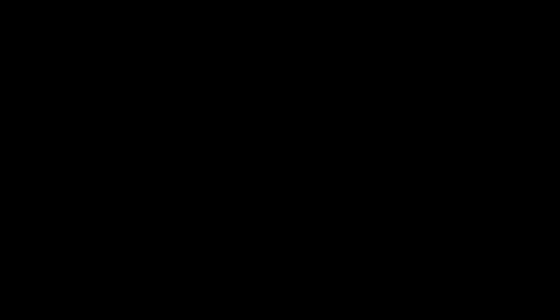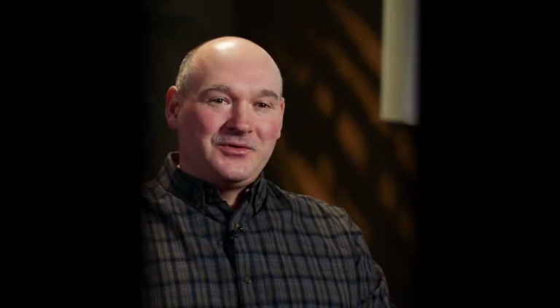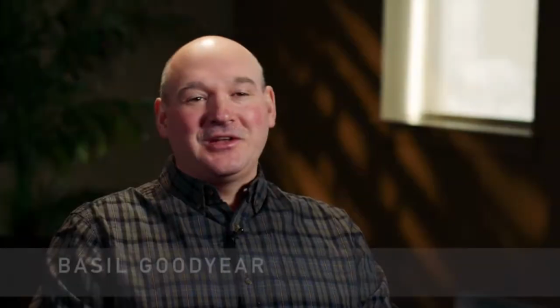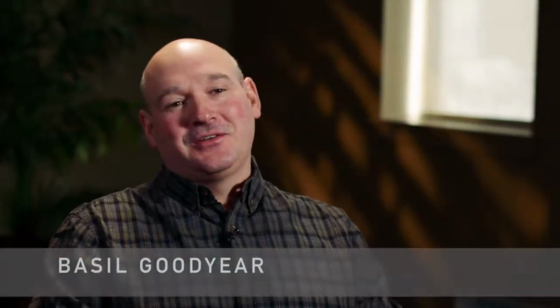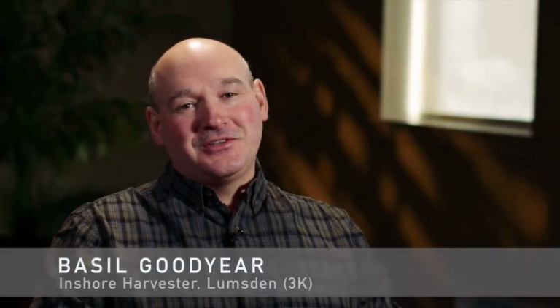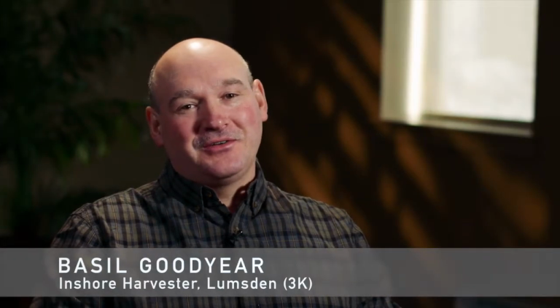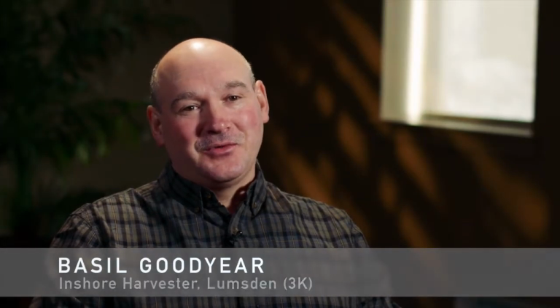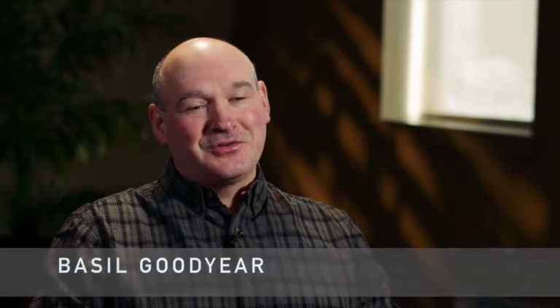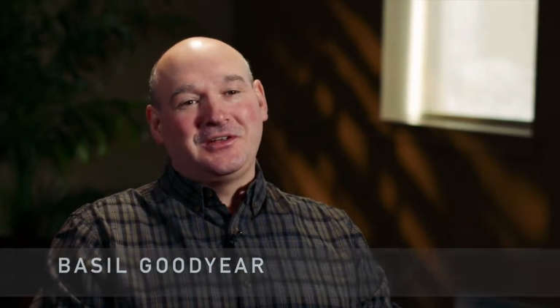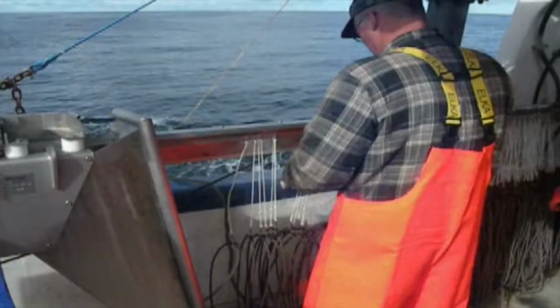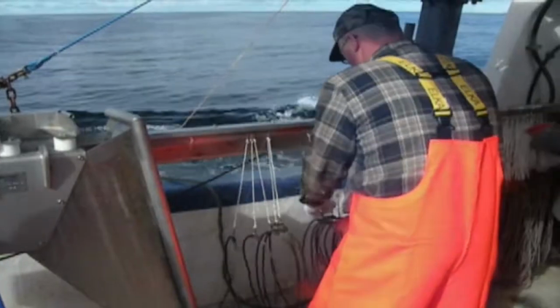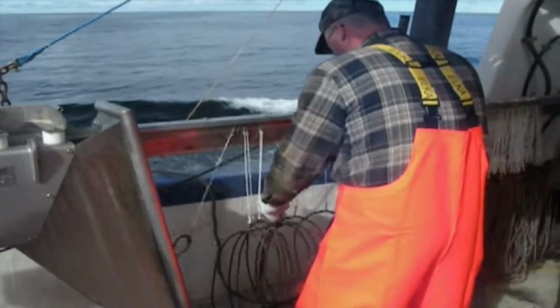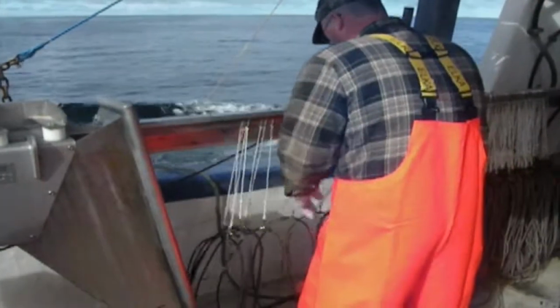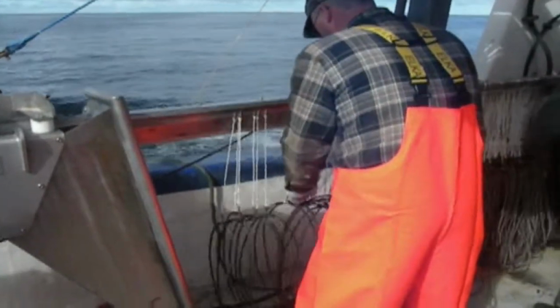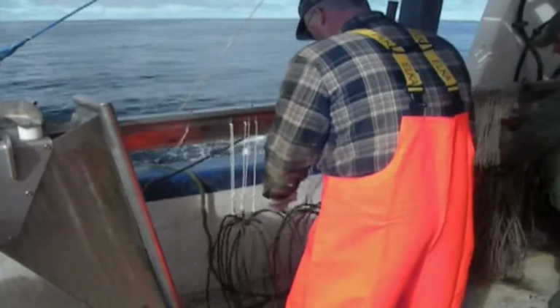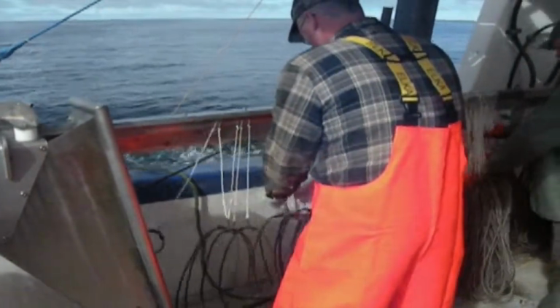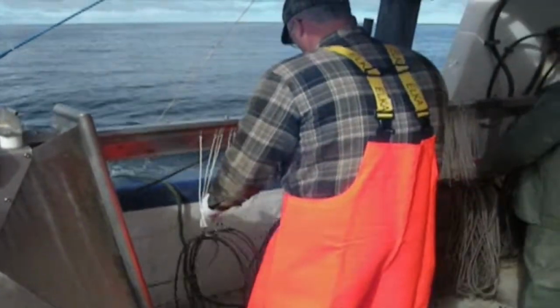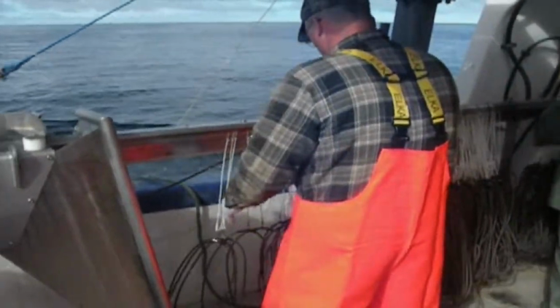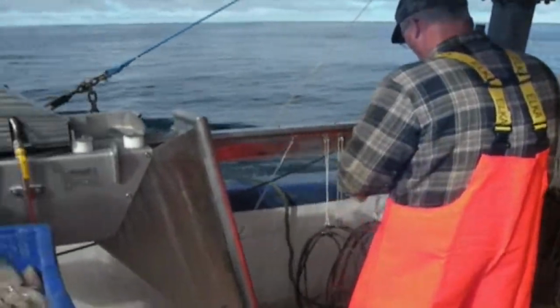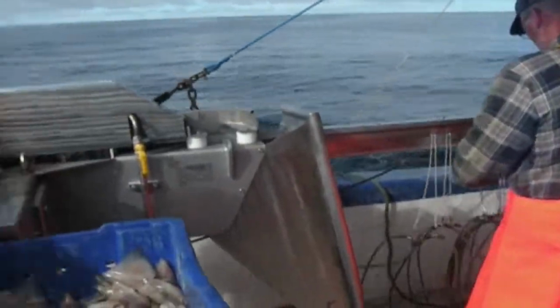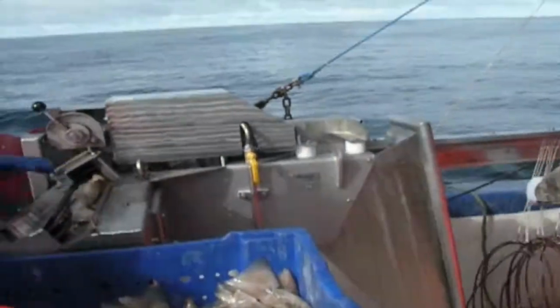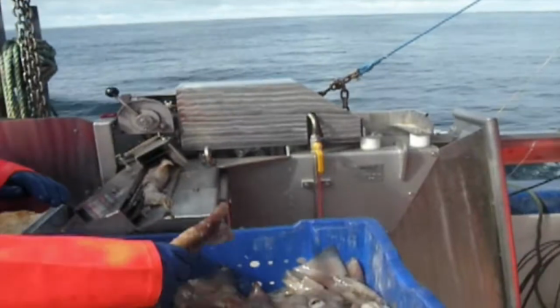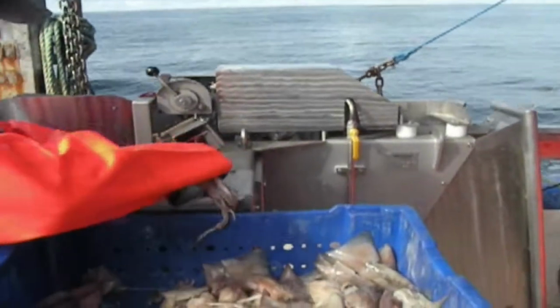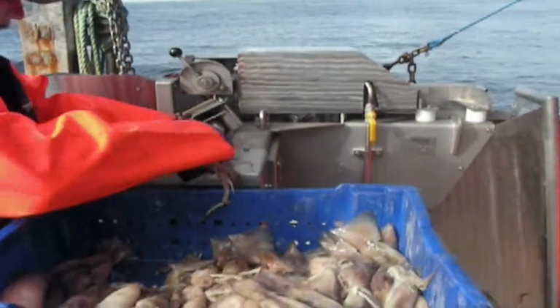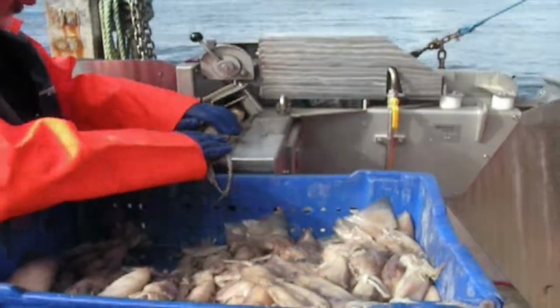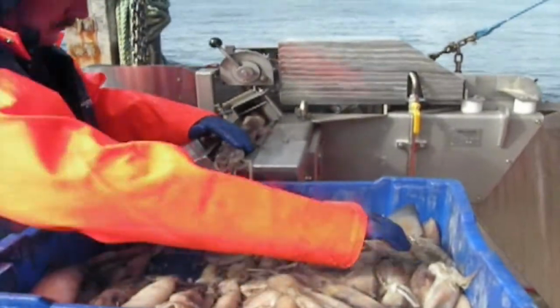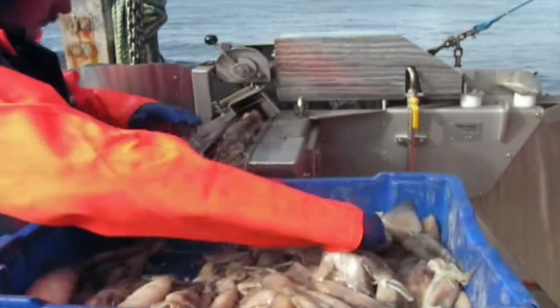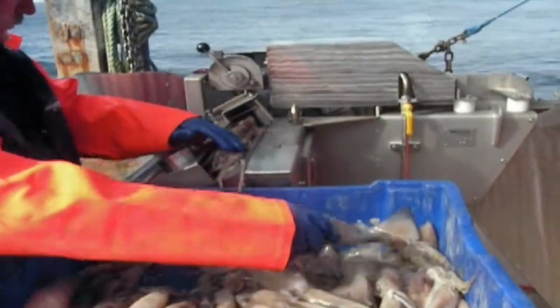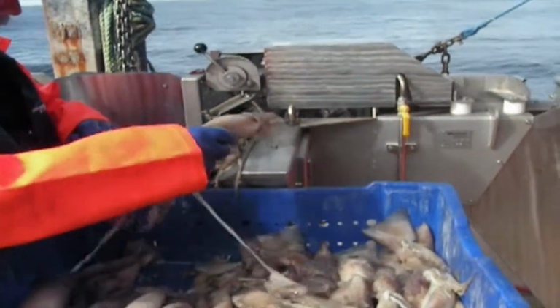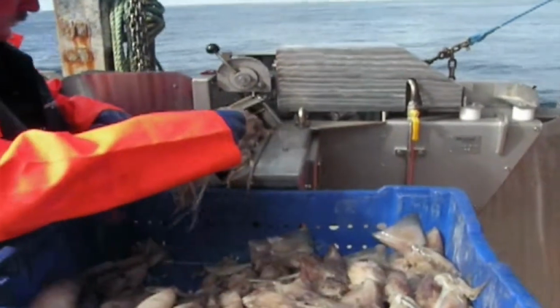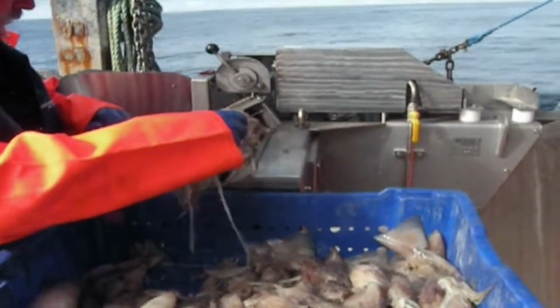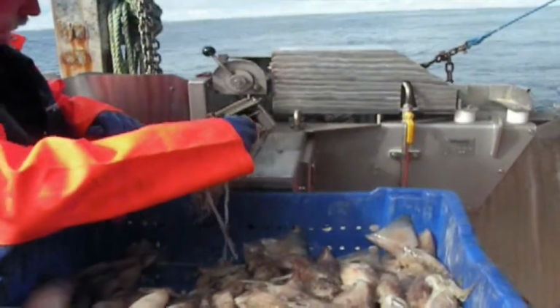When you get to the fishing ground in the morning, the first thing you need to do is set out your lines. As you can see, the hook is passing through to the baiter — that's the automatic baiting system we have on board, the Mustad Baiter.